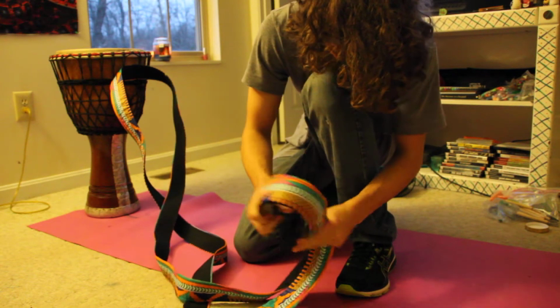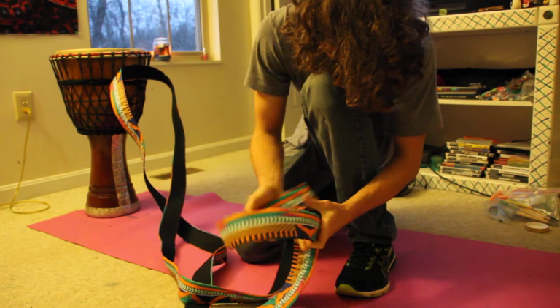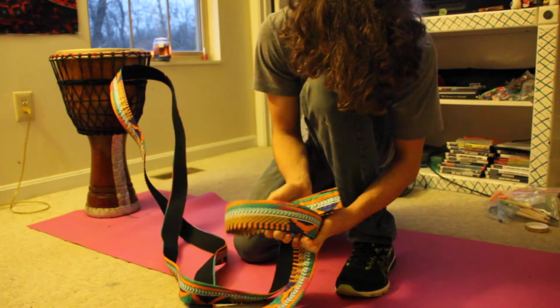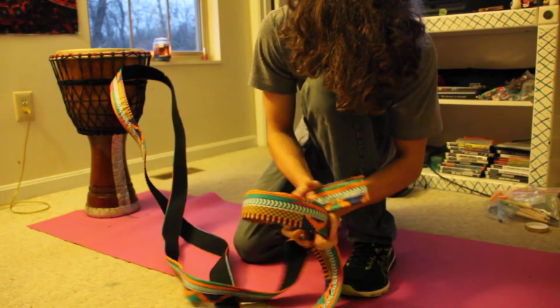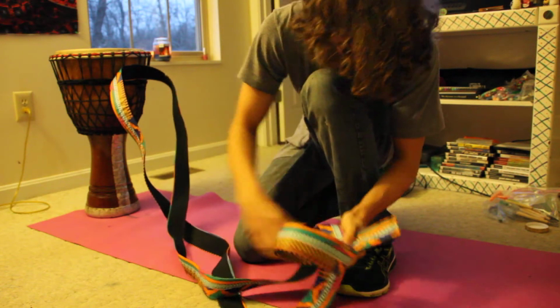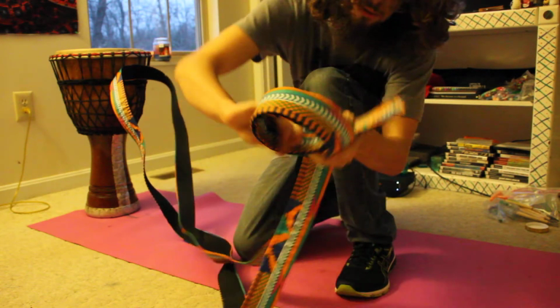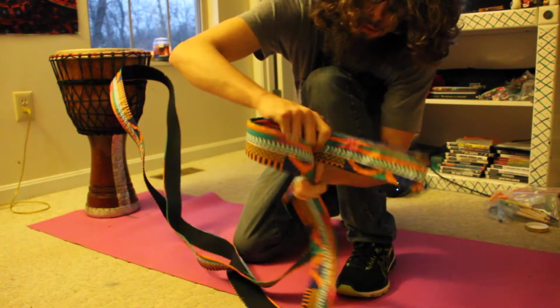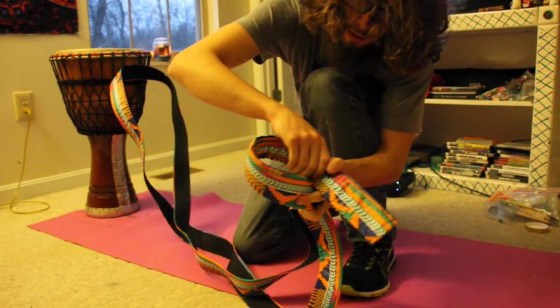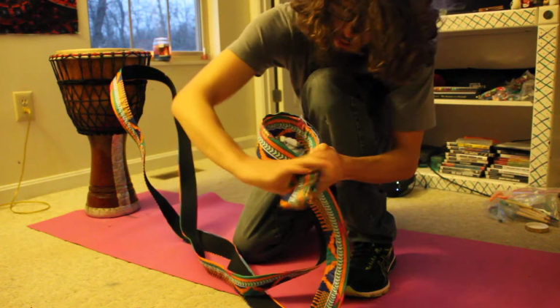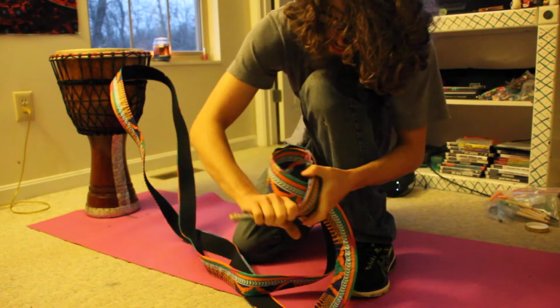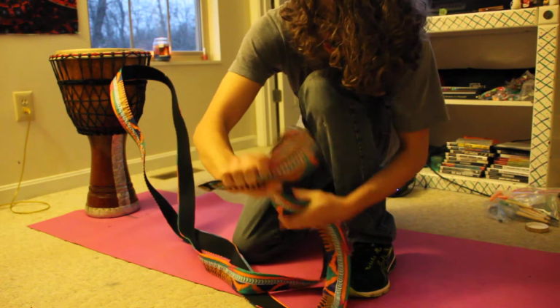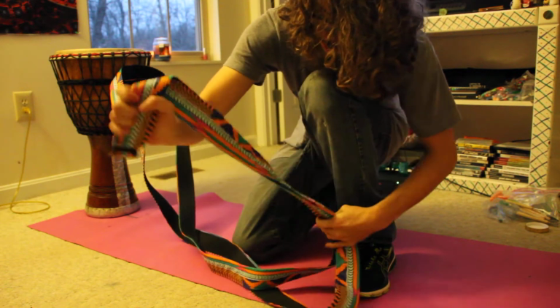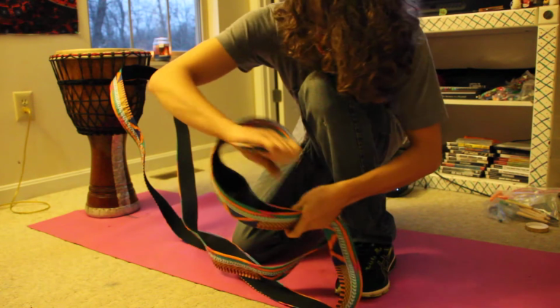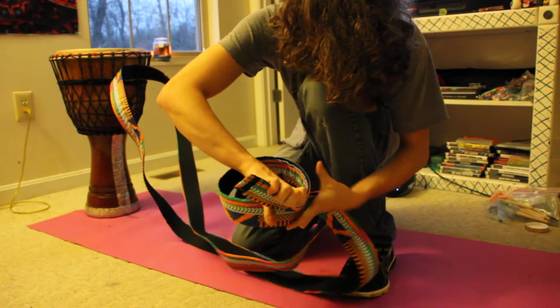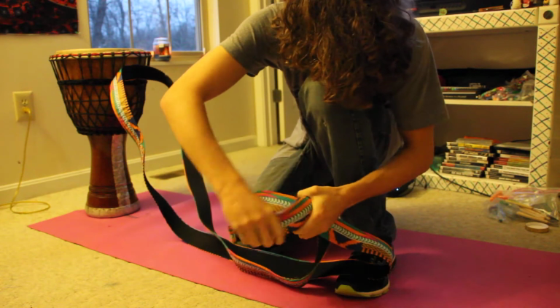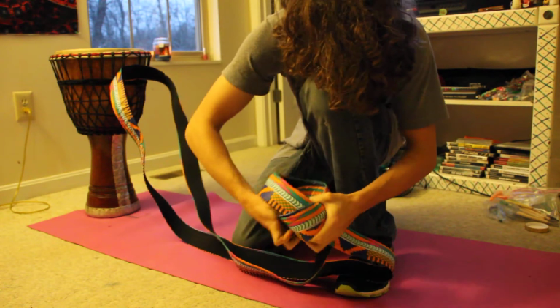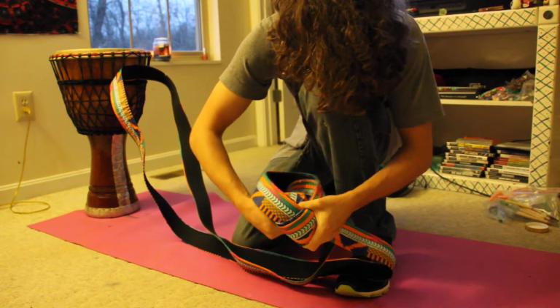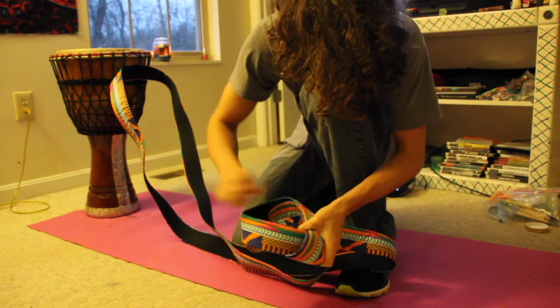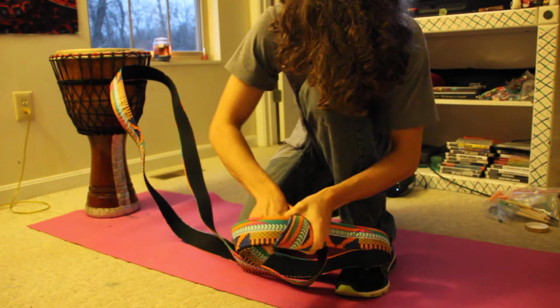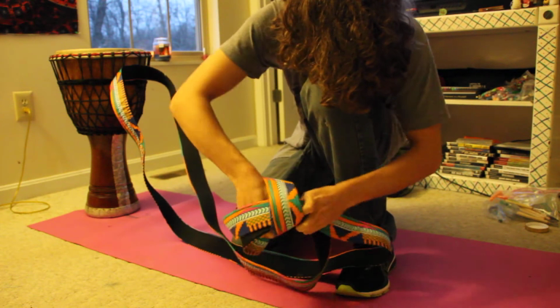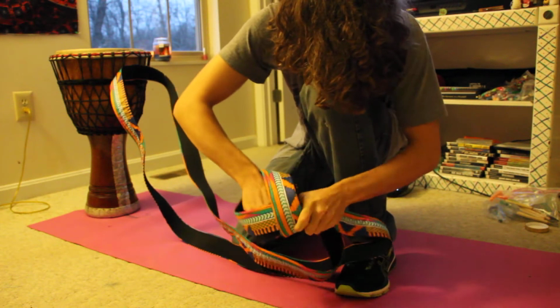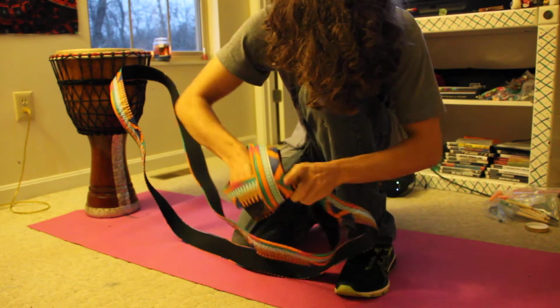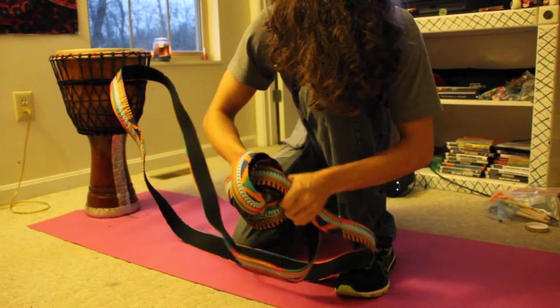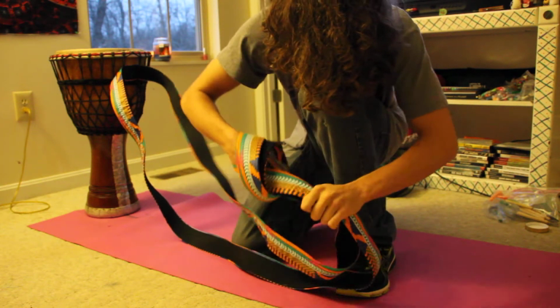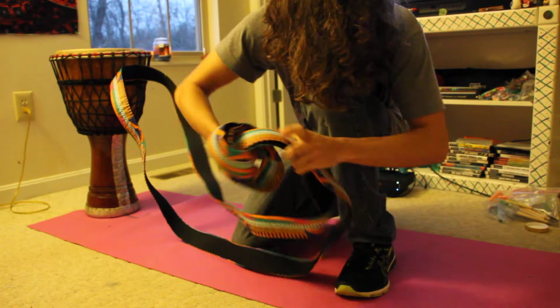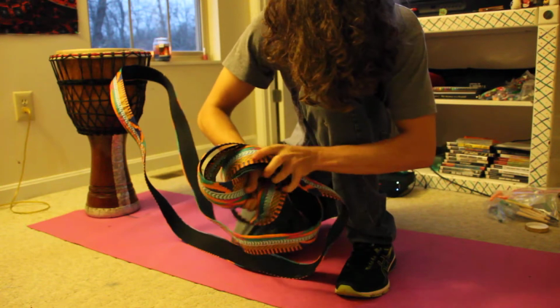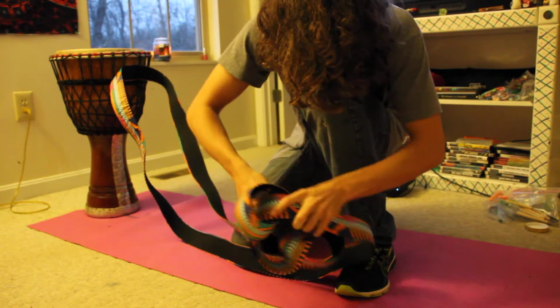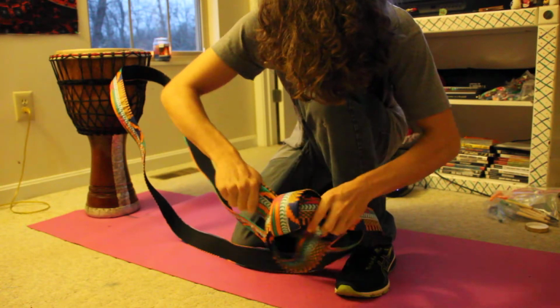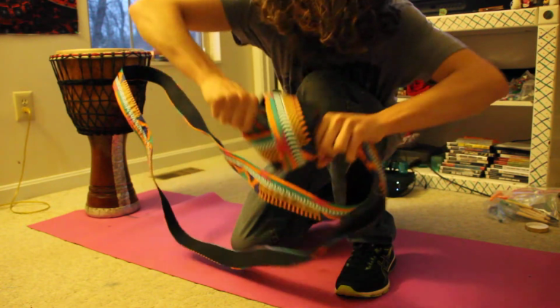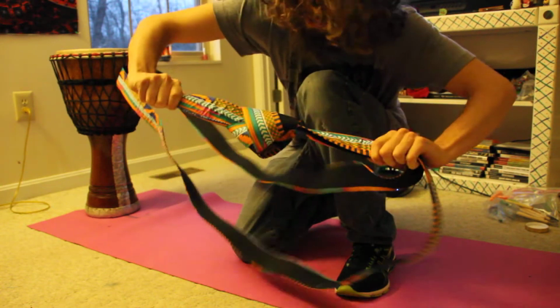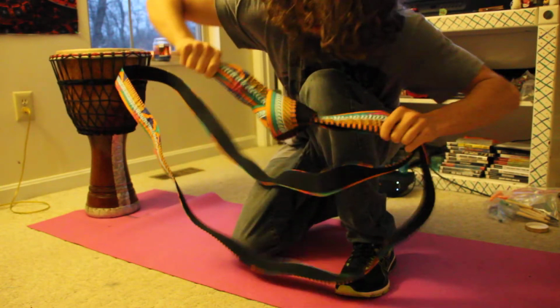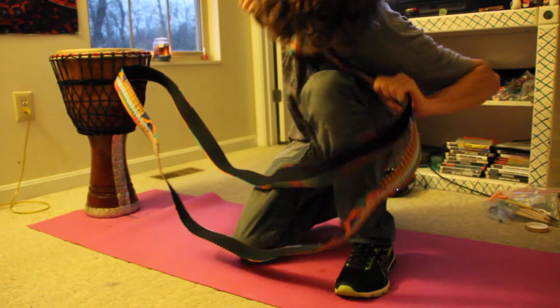I'm not really good with knots, but I just do a circle and go through. Just tighten it like that.